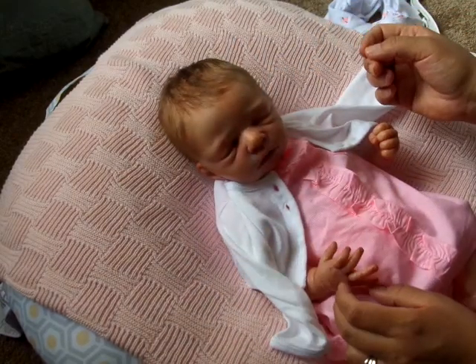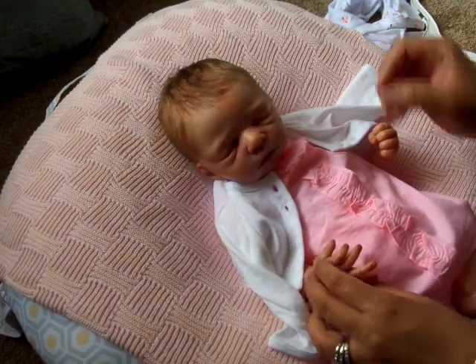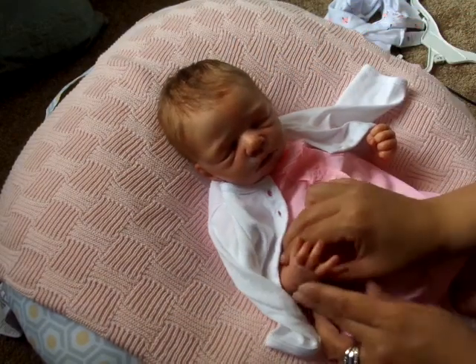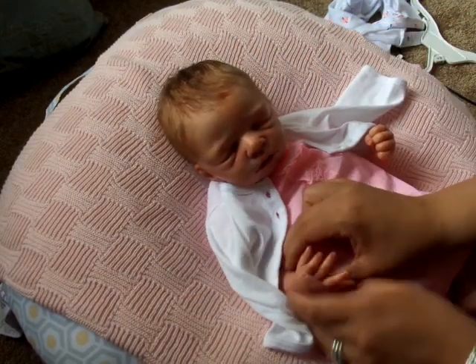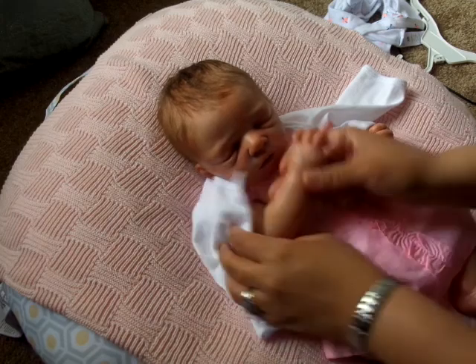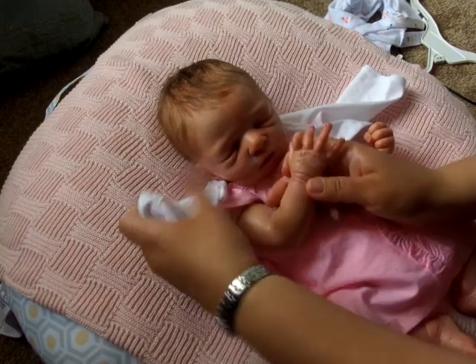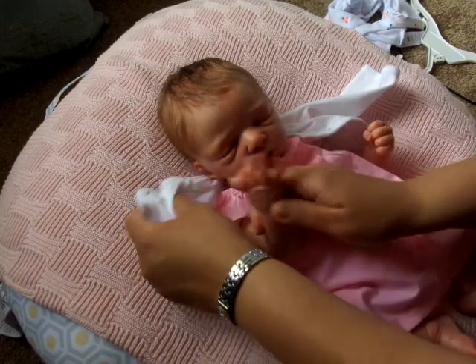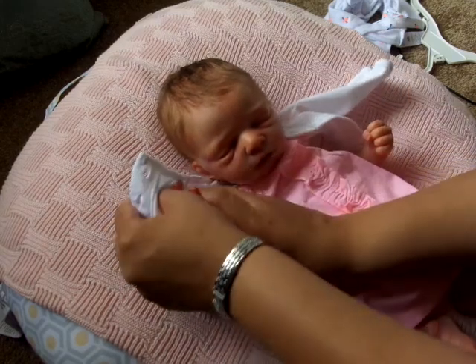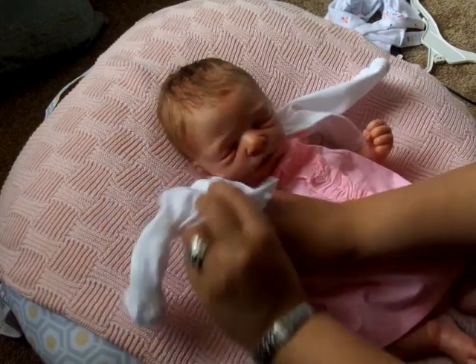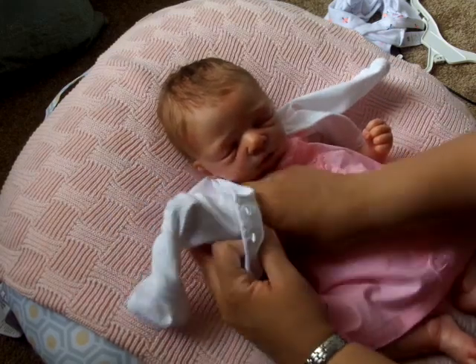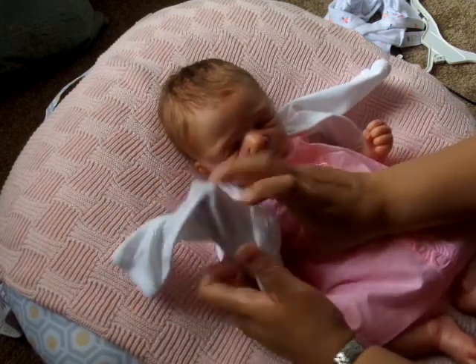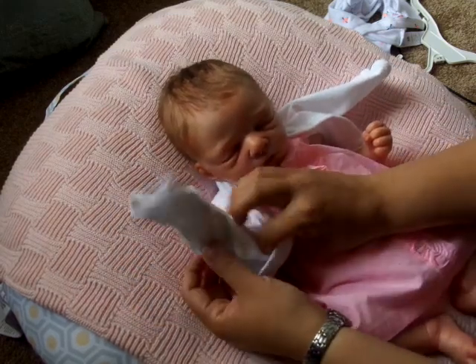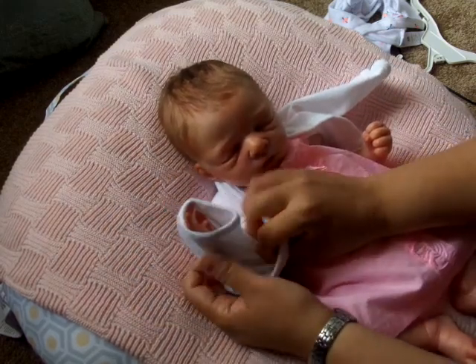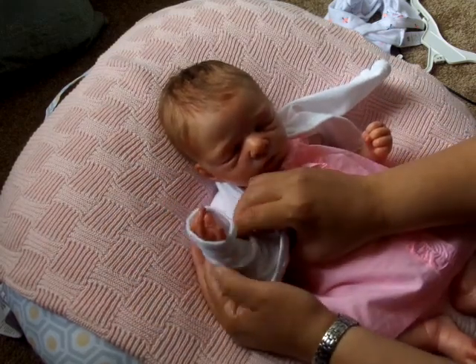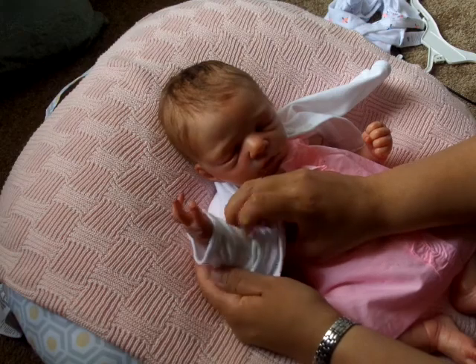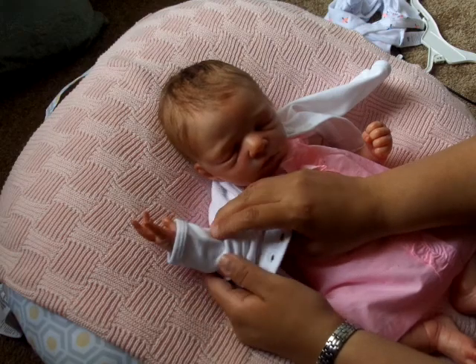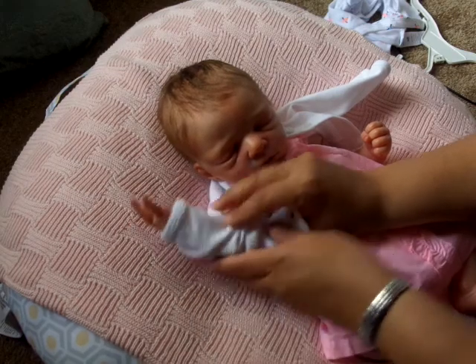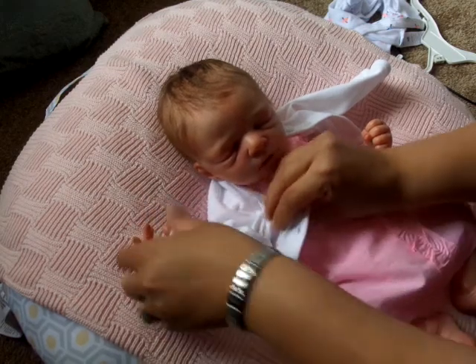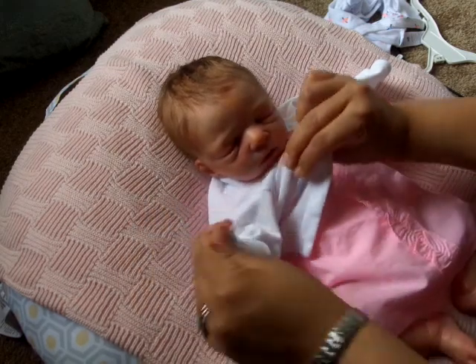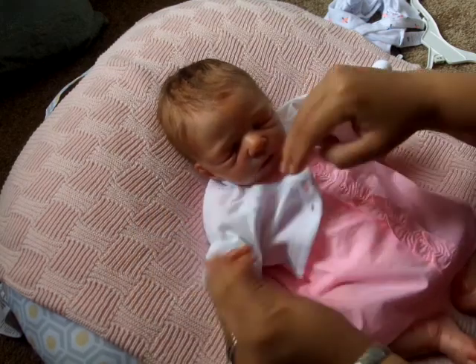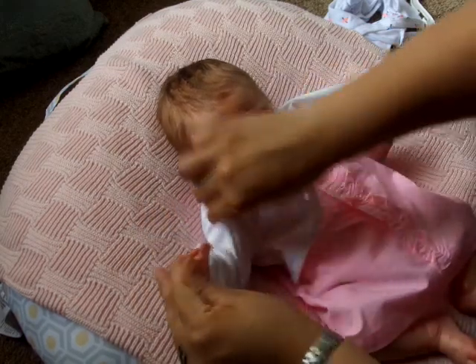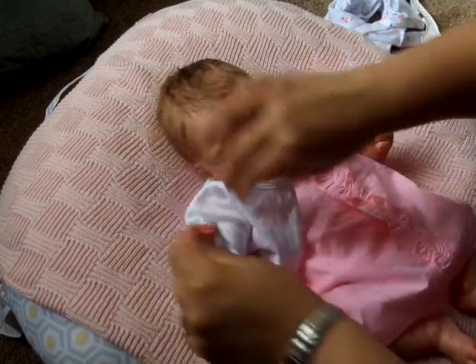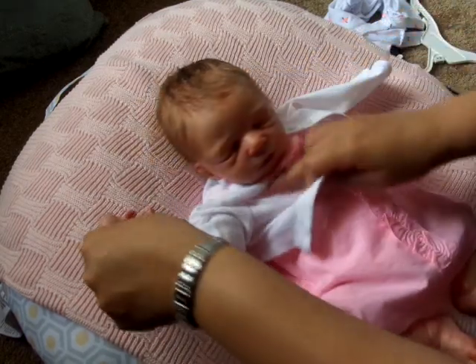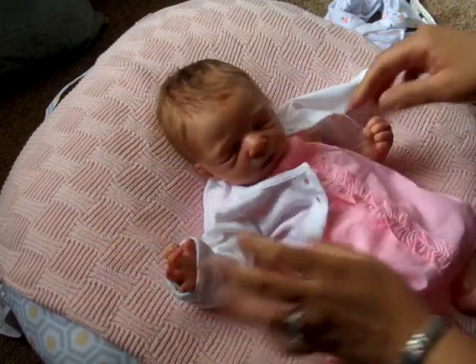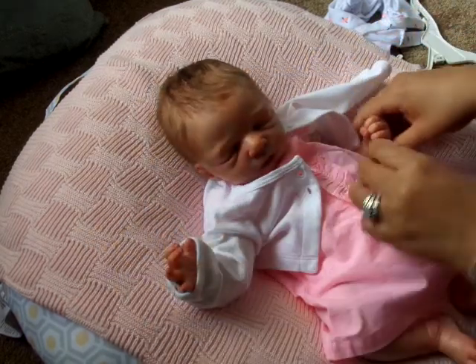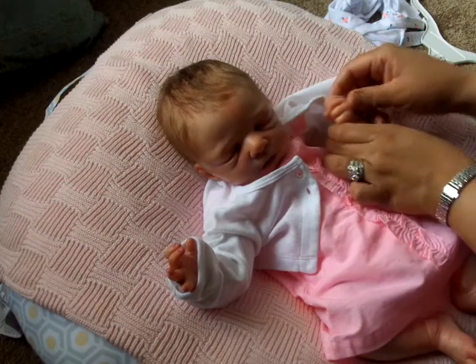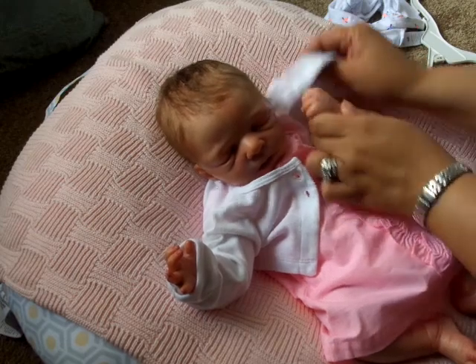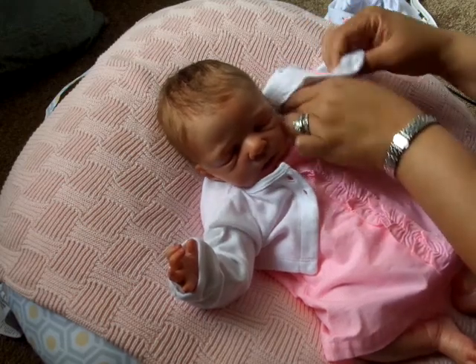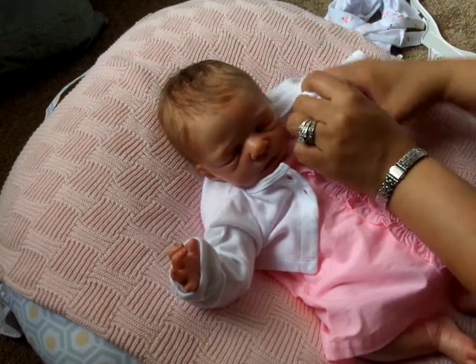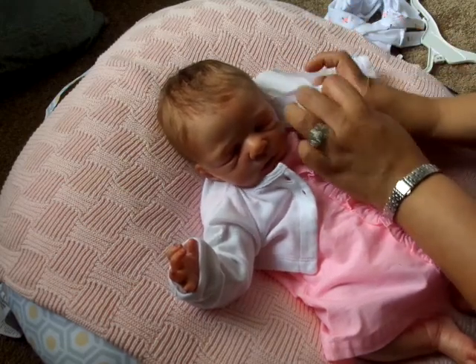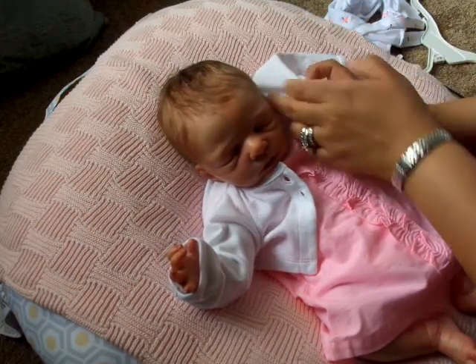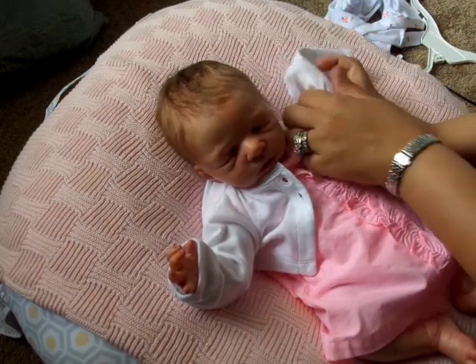Put your little sweater on. Well, look at you — looking so cute.